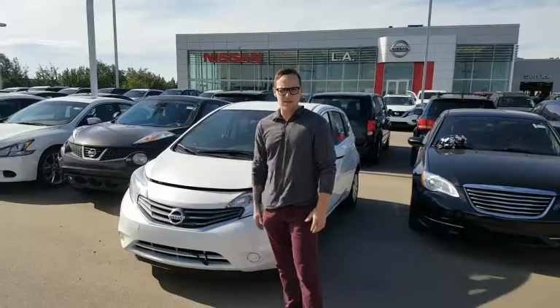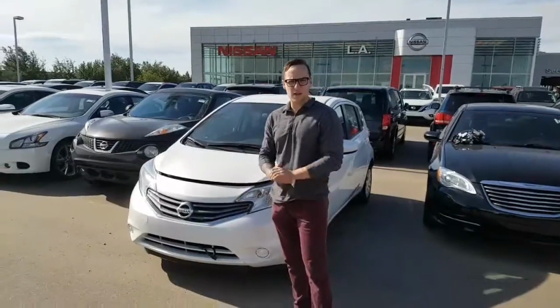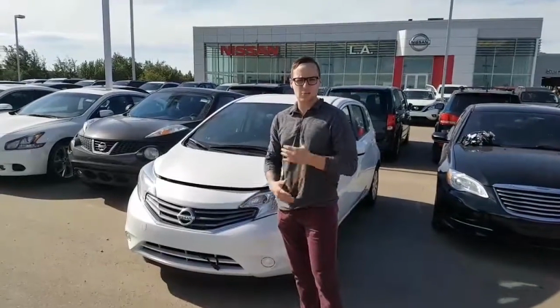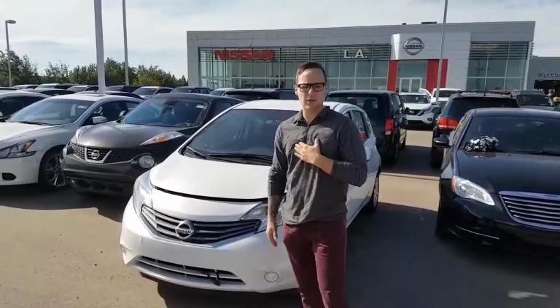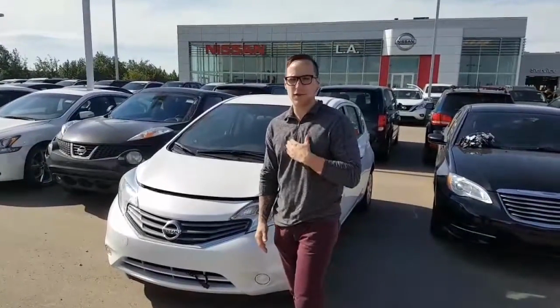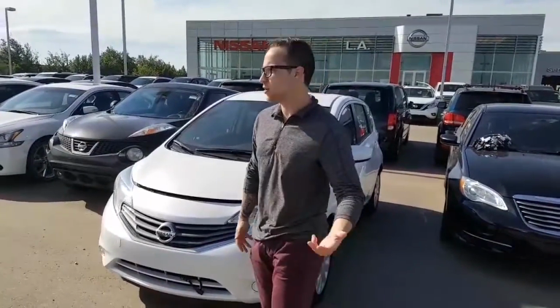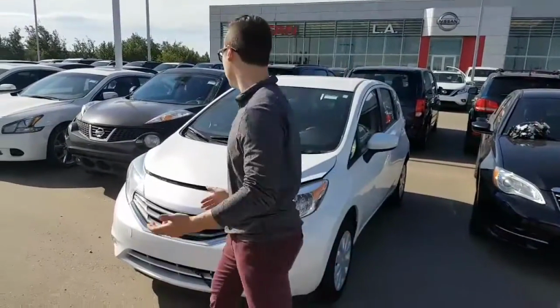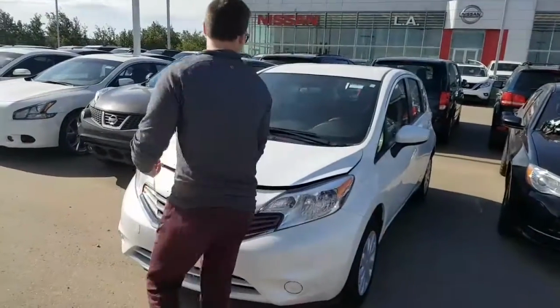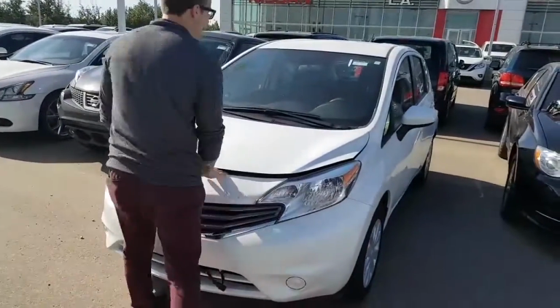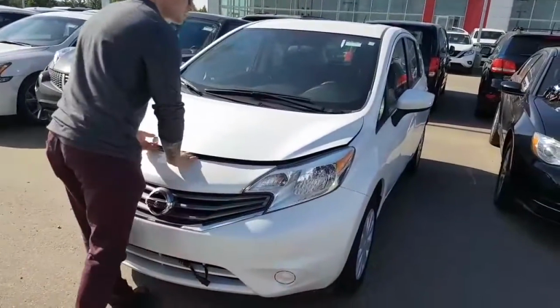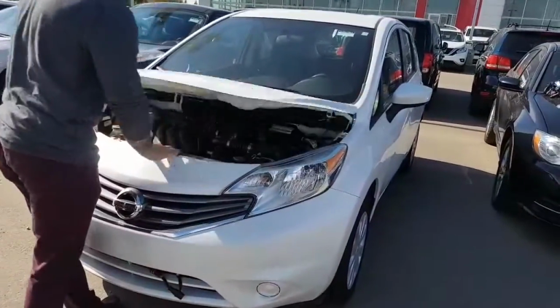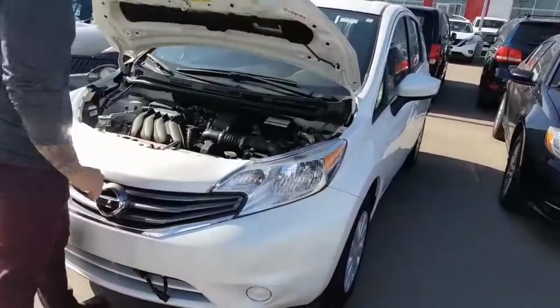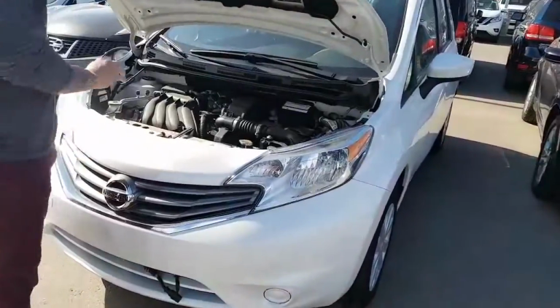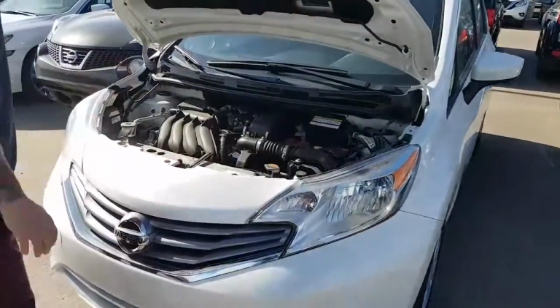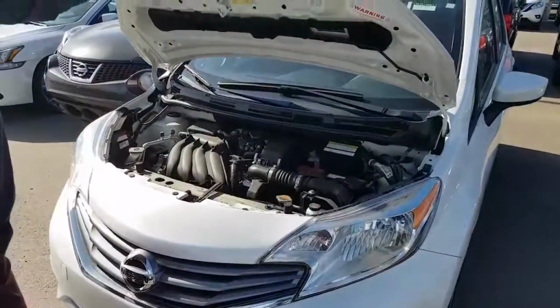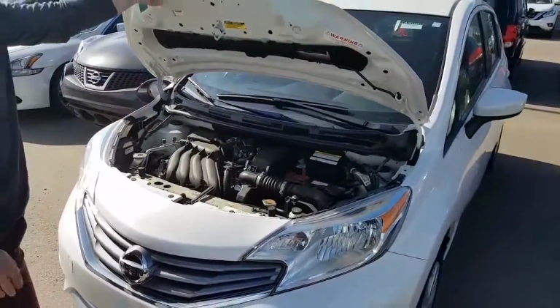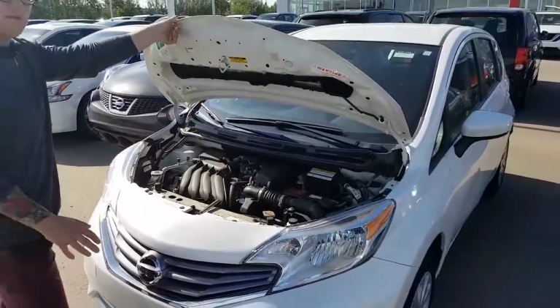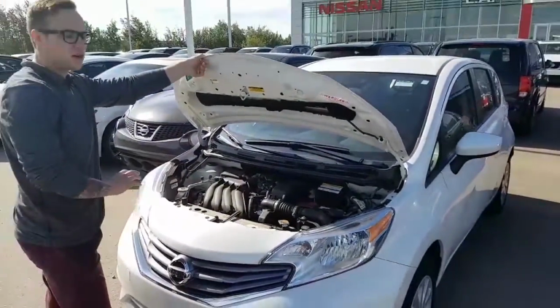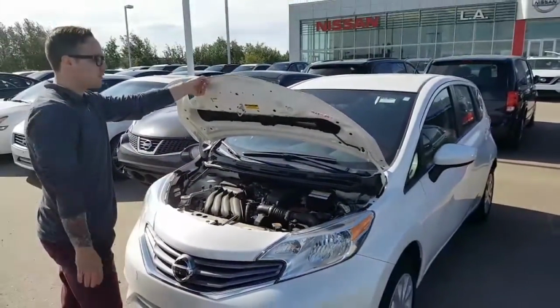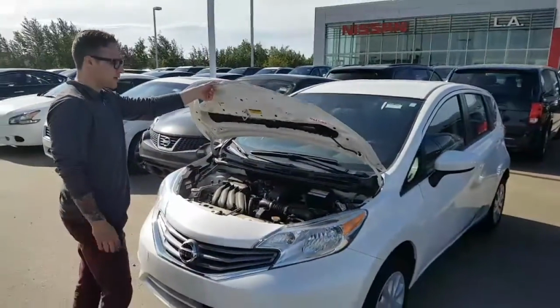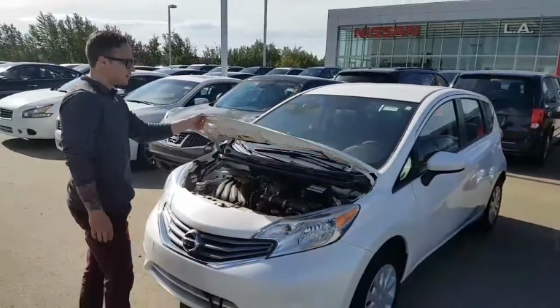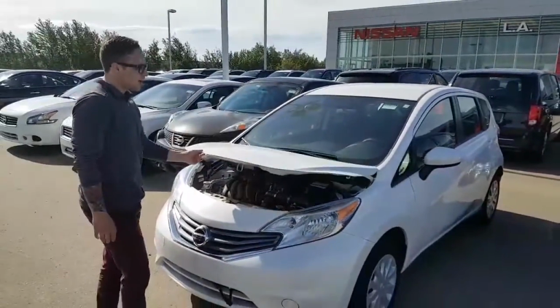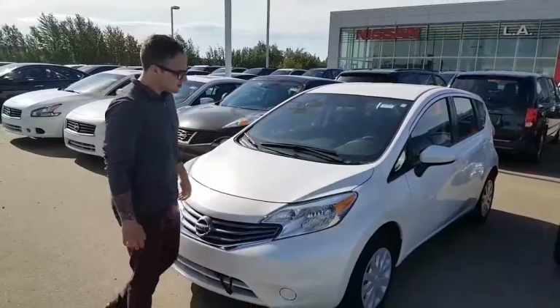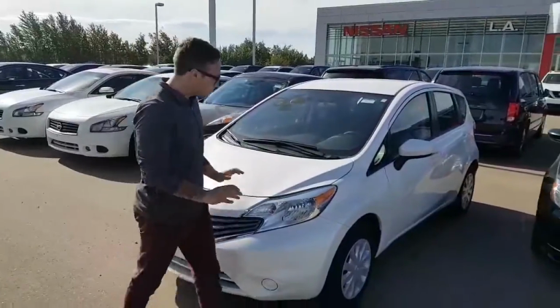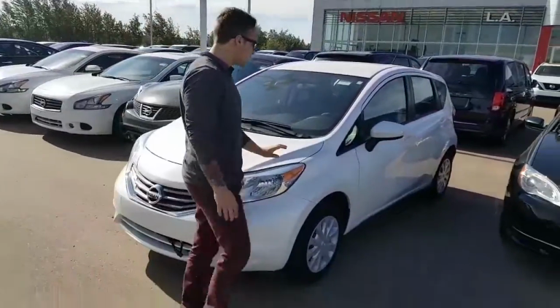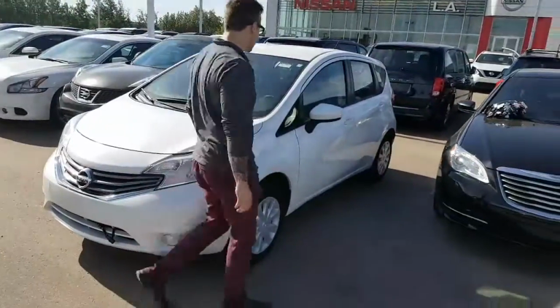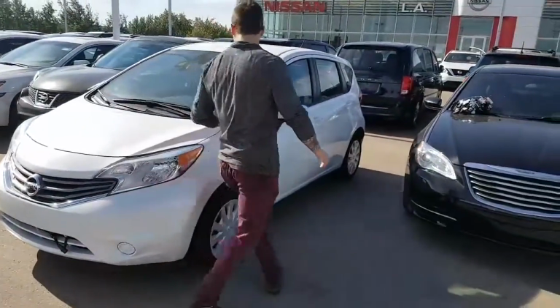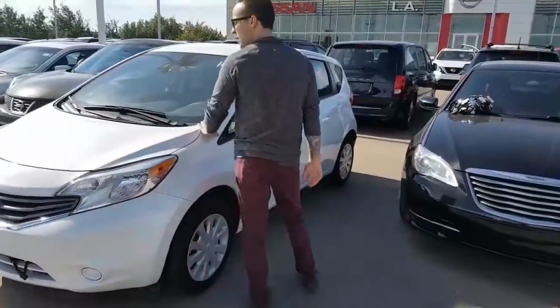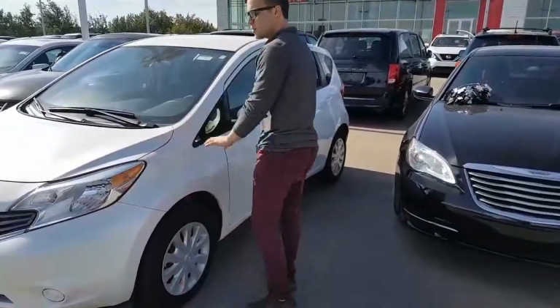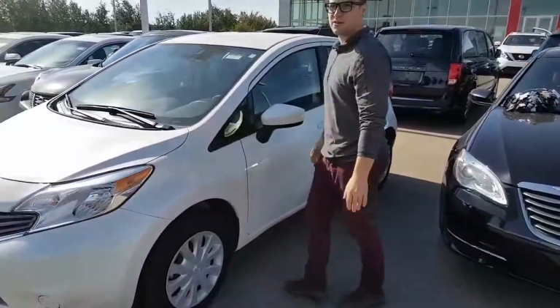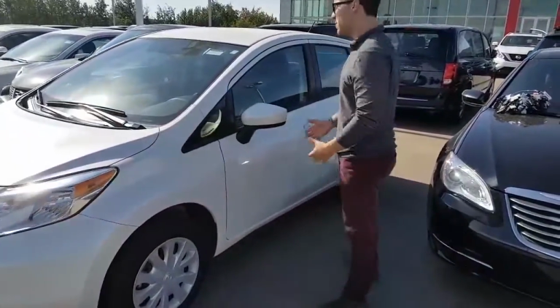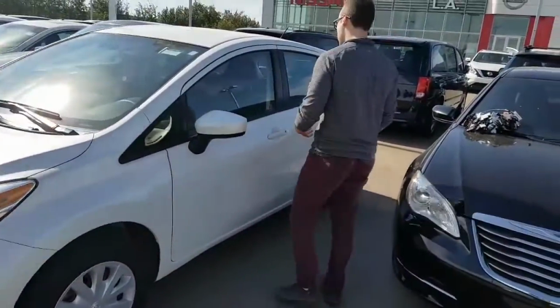Devin here from LA Nissan. Just want to place a name to the face and show you the beautiful 2016 Nissan Versa. You do have your 1.6 liter inline-four with great fuel economy. As you can see it's in really great condition and with only 10,000 kilometers it's pretty much brand new.